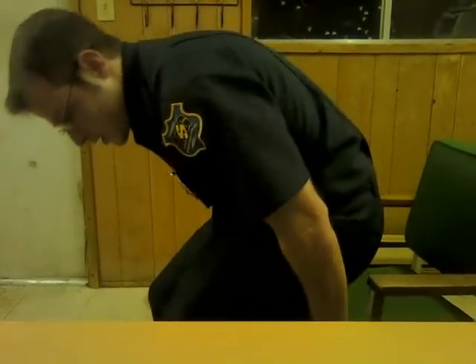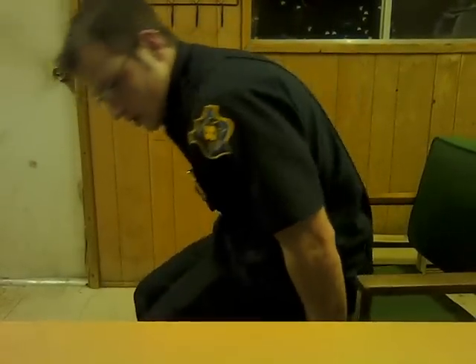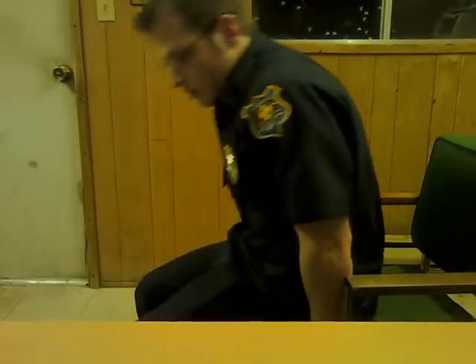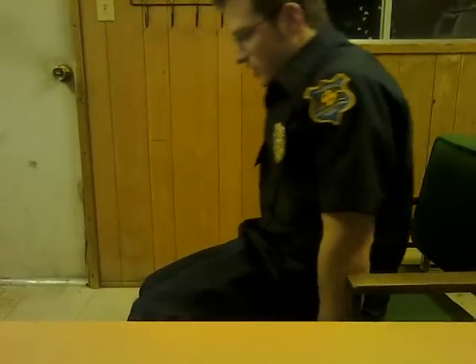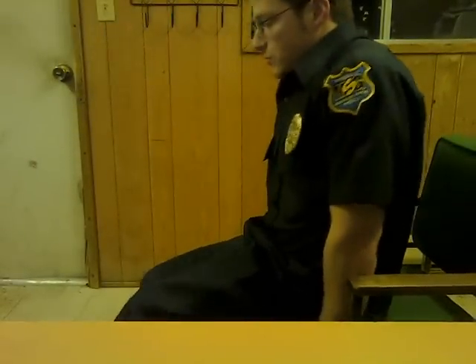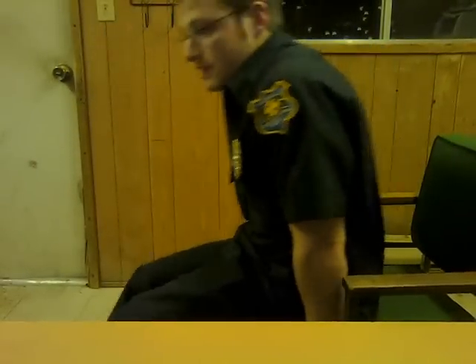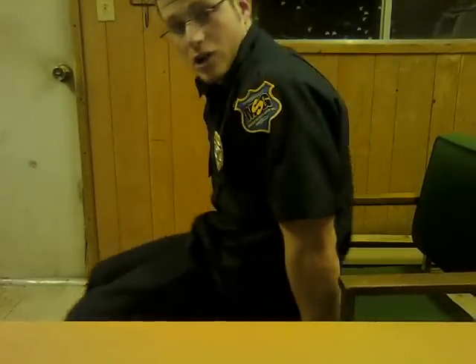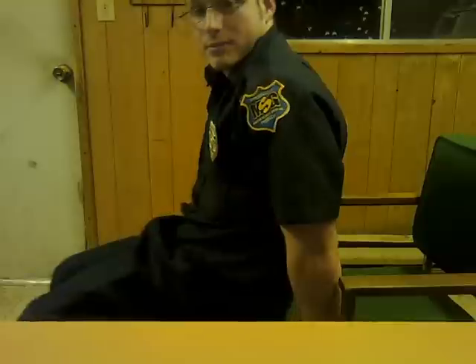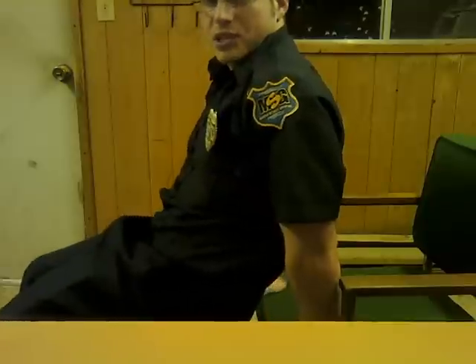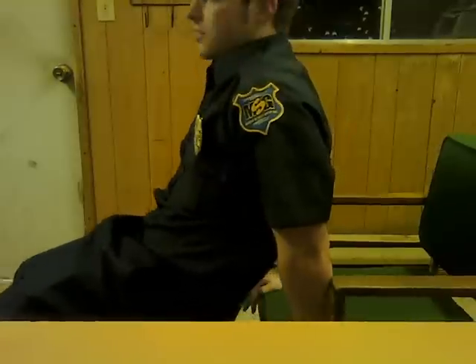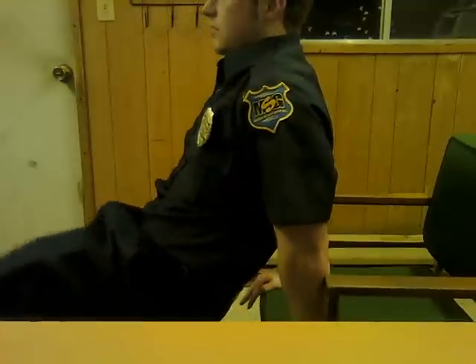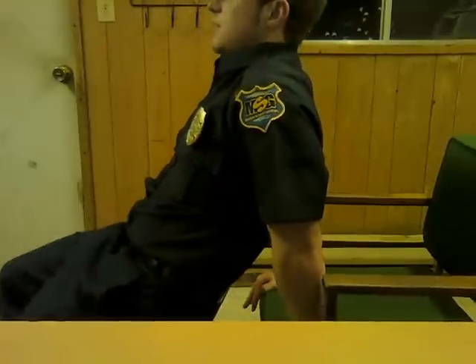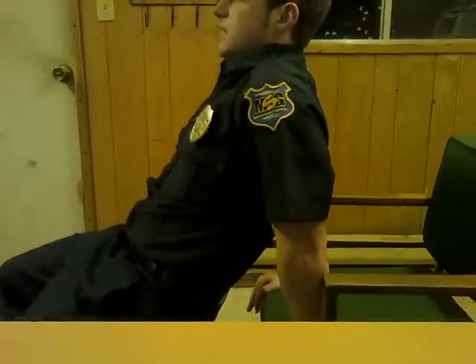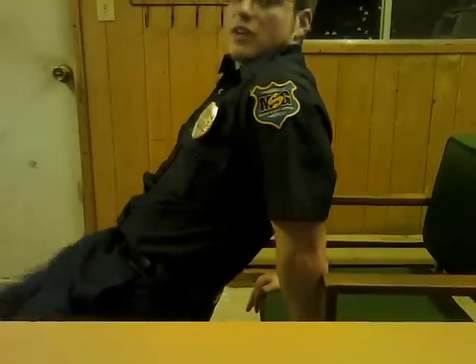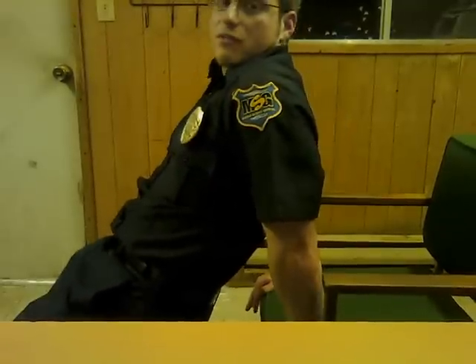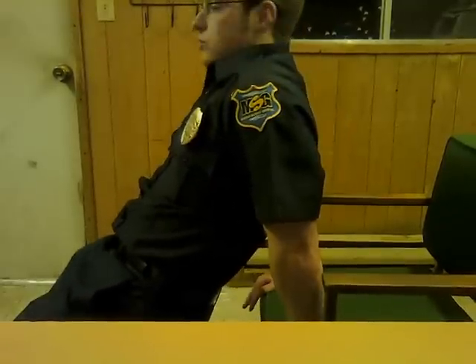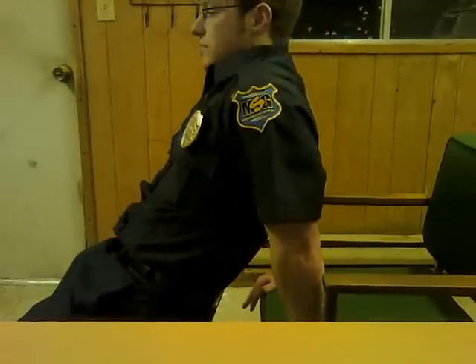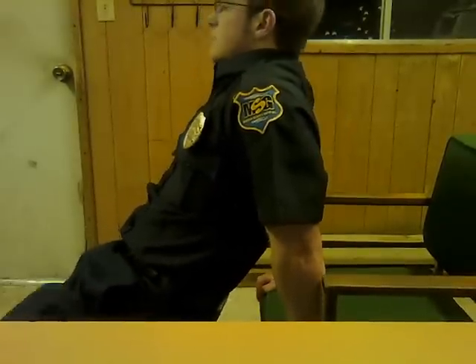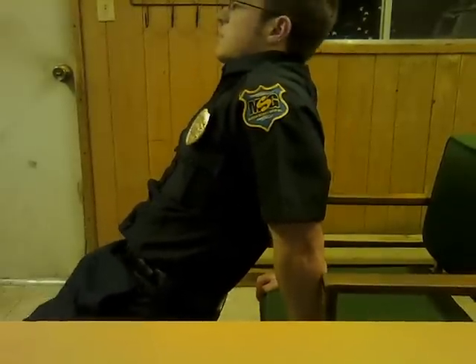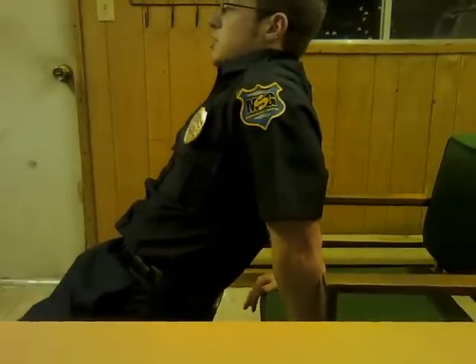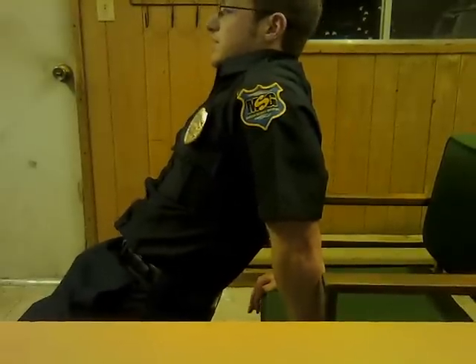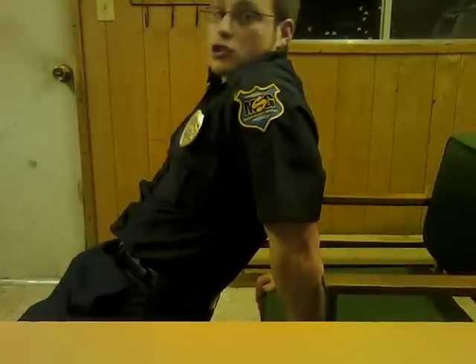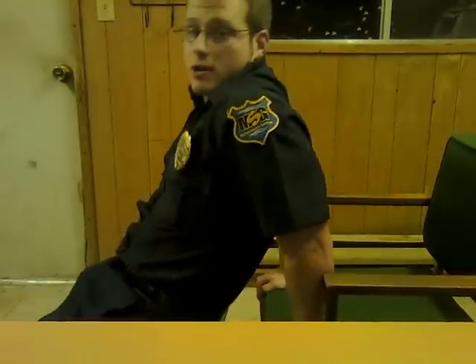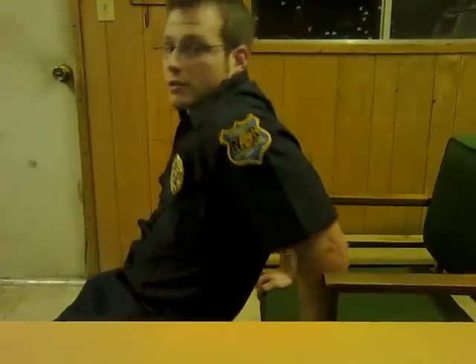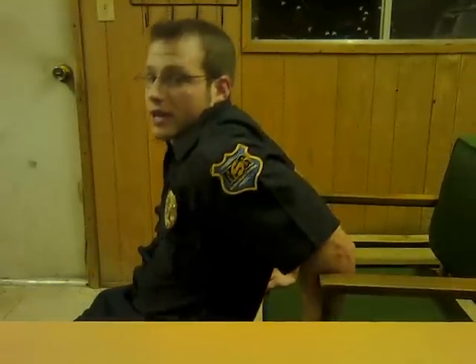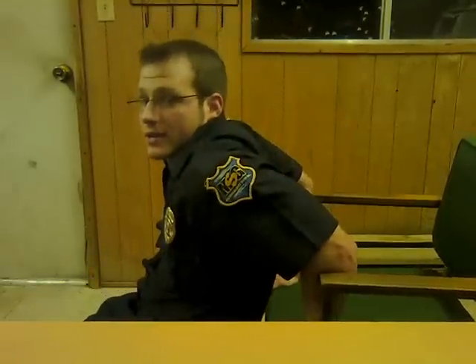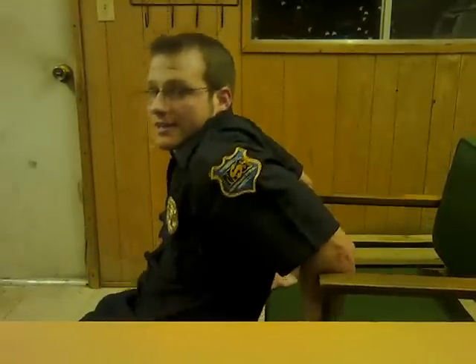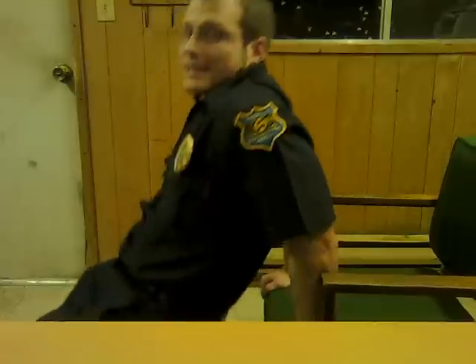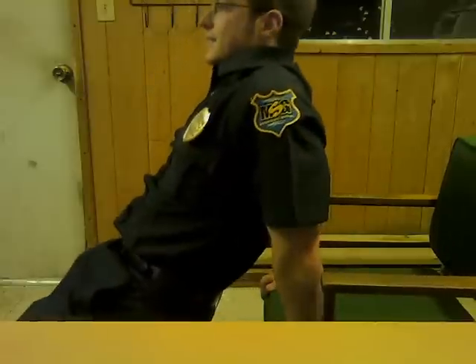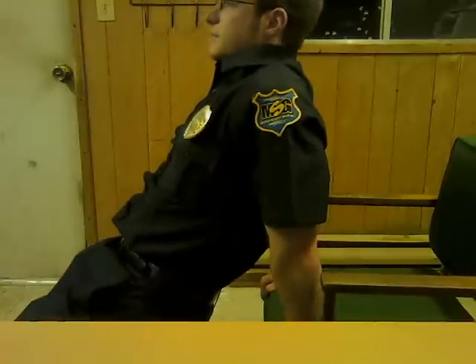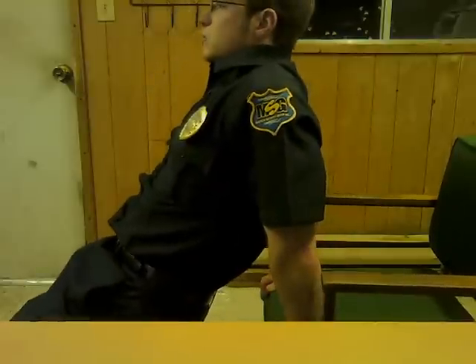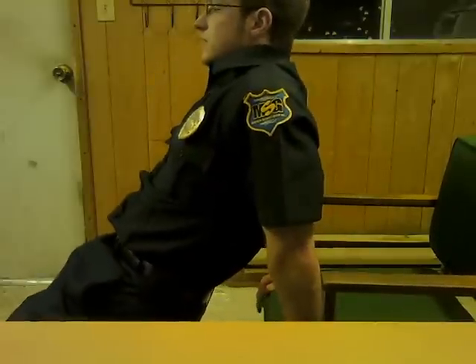We're going to get some regular tricep dips — hands facing forward, palms at the end of the chair. Lower down, stand up and squeeze.